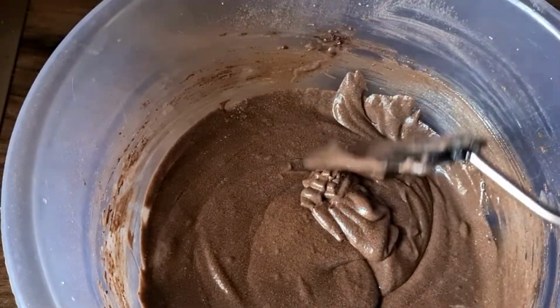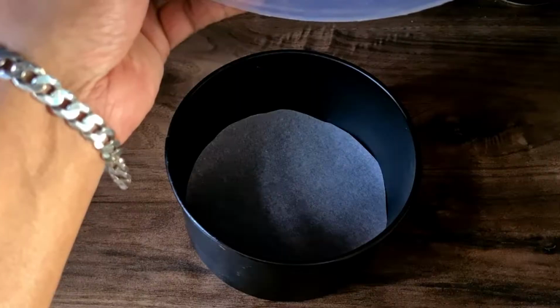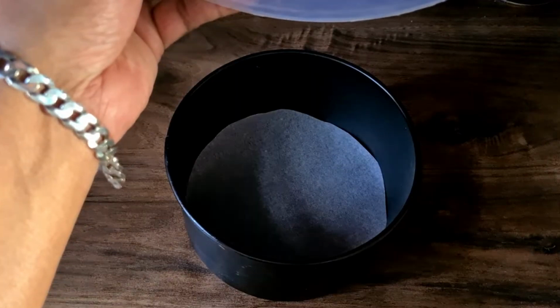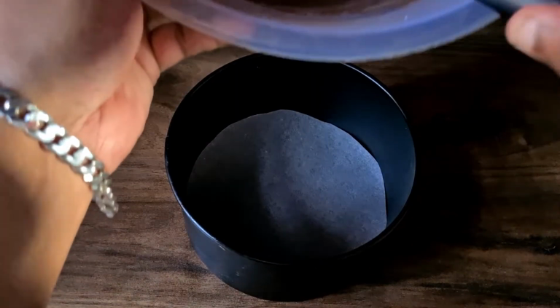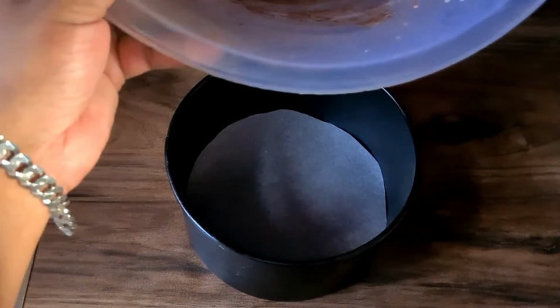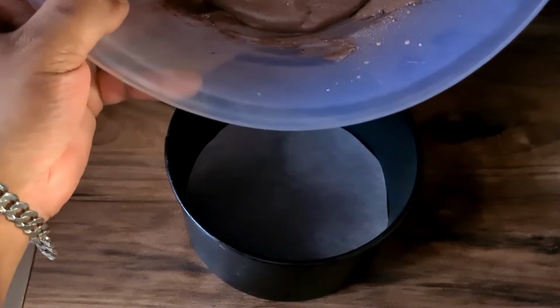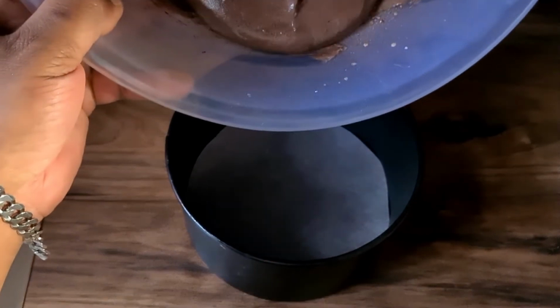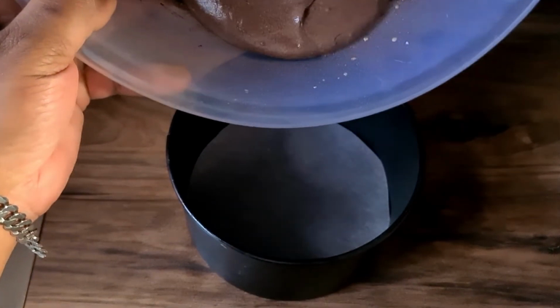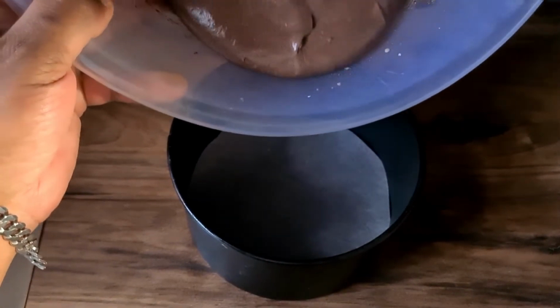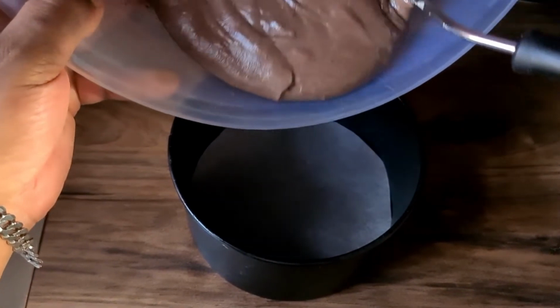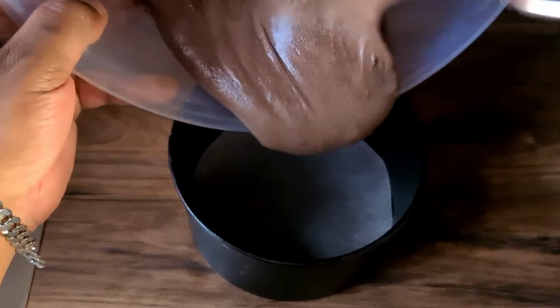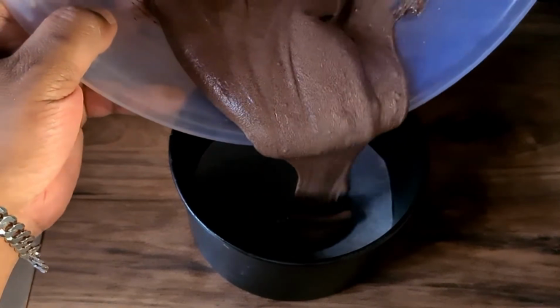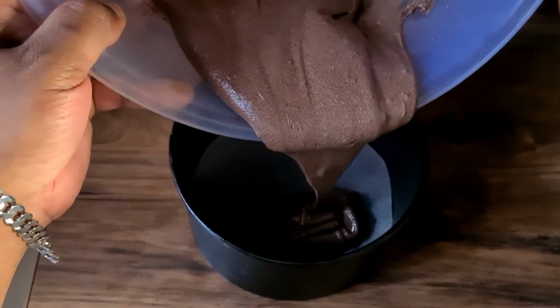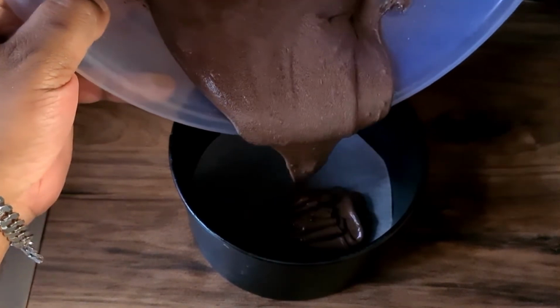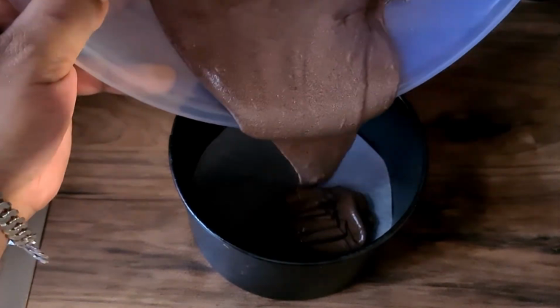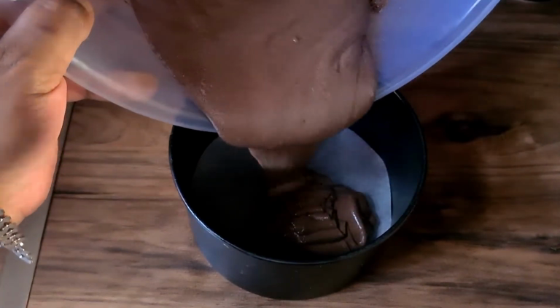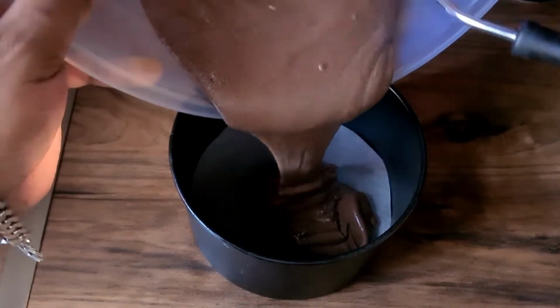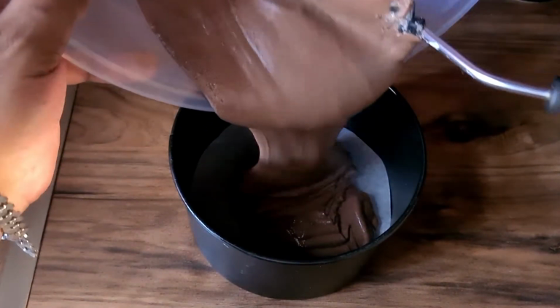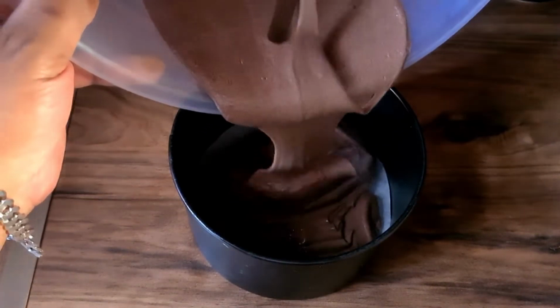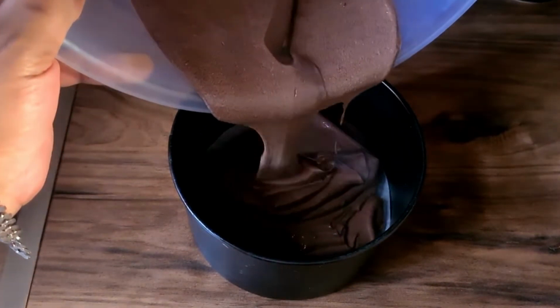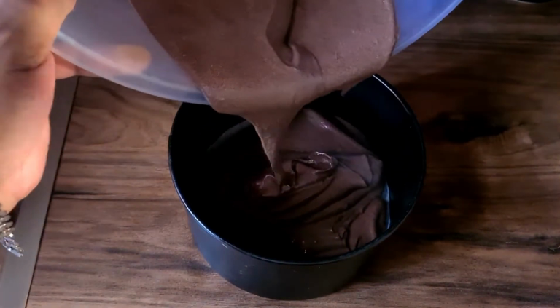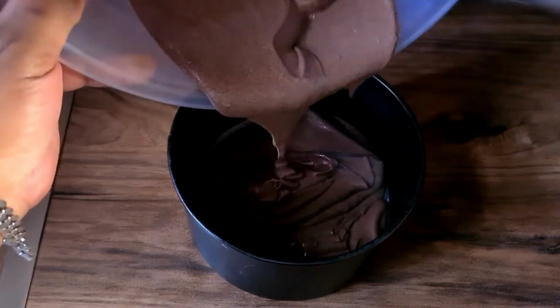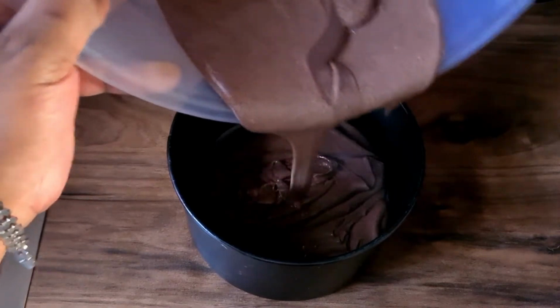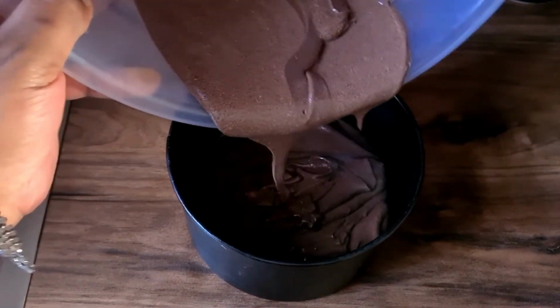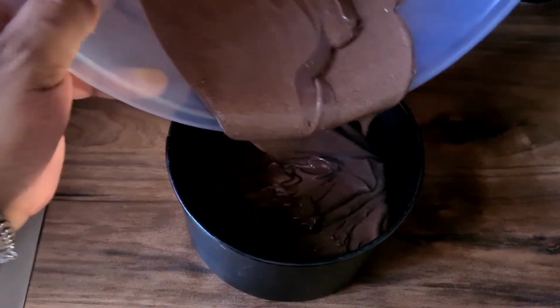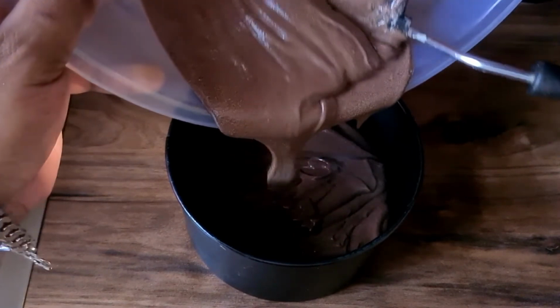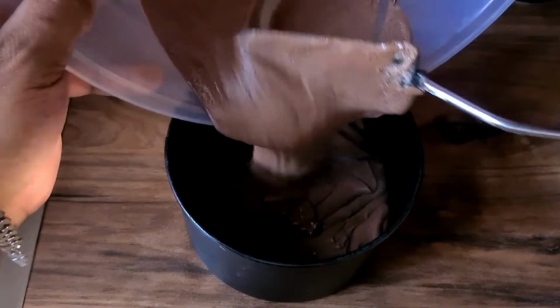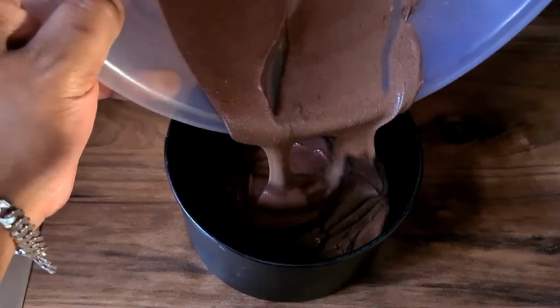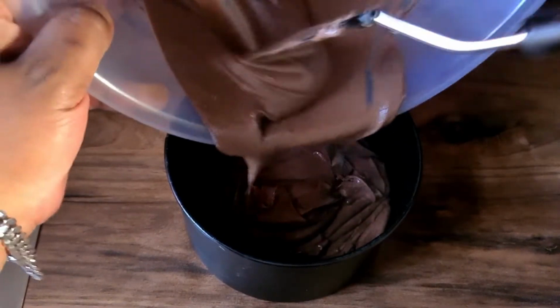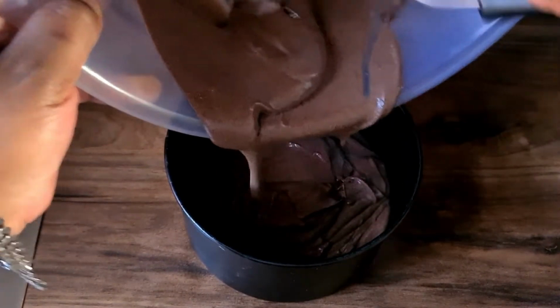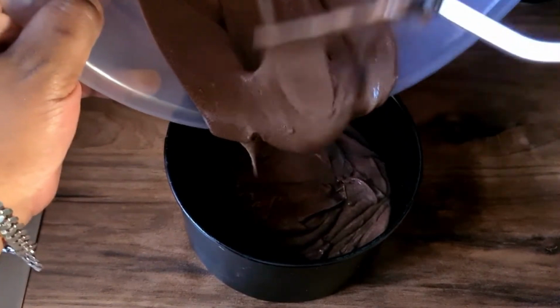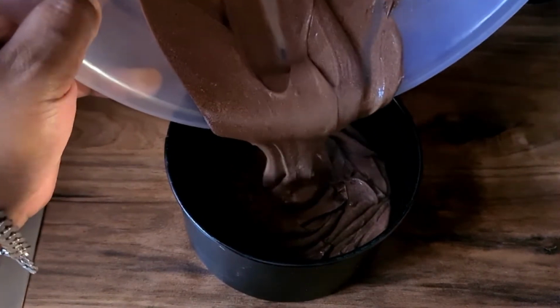After the mixture is done, we're going to get an 8-inch cake tin — I can't find mine so I'm using a 6-inch and then a smaller one. We're gonna put the mixture inside the tin and mix it around with the cocktail stick so there are no bubbles forming inside.